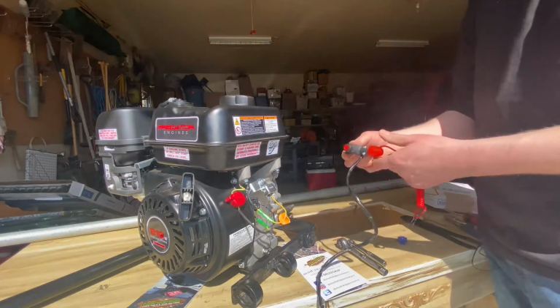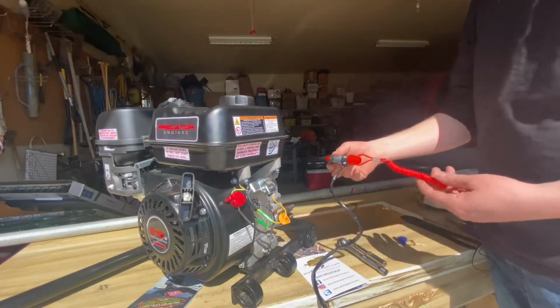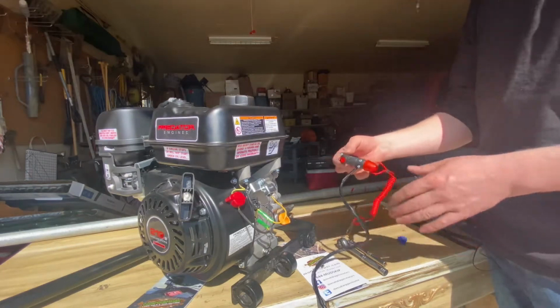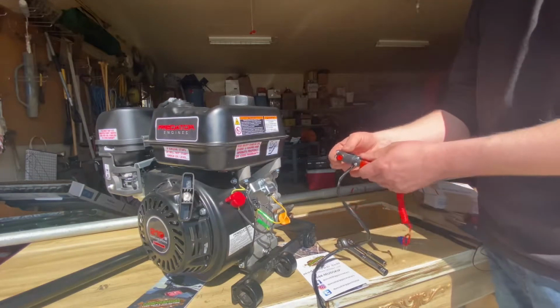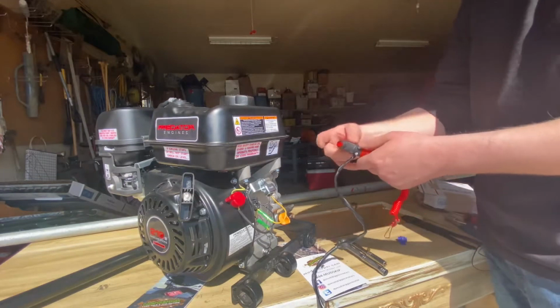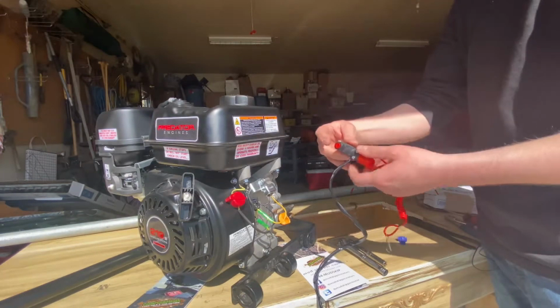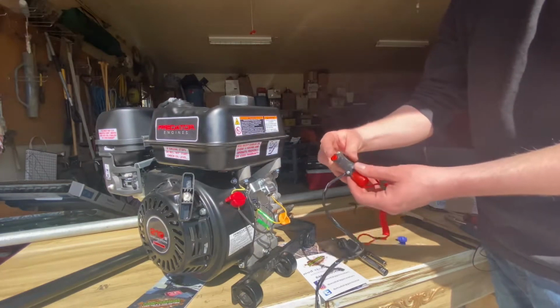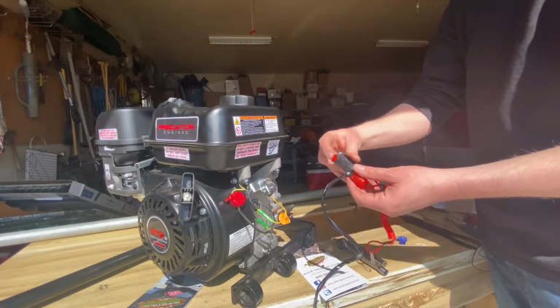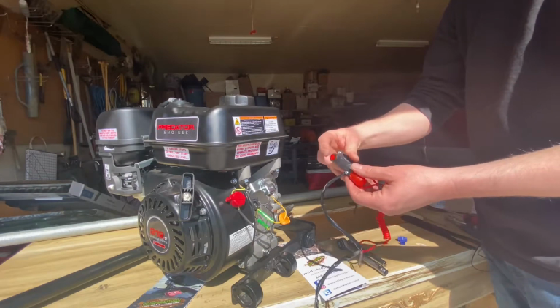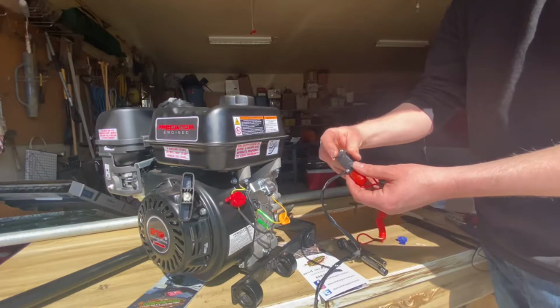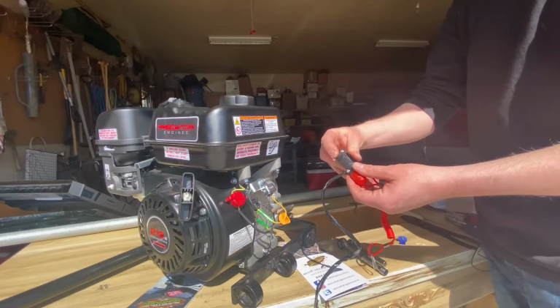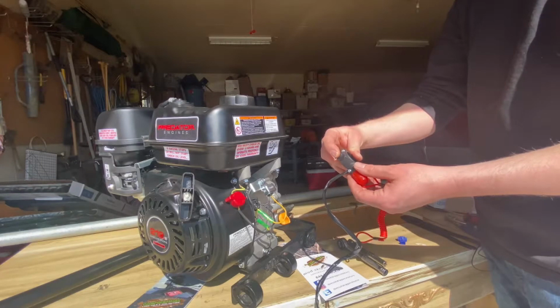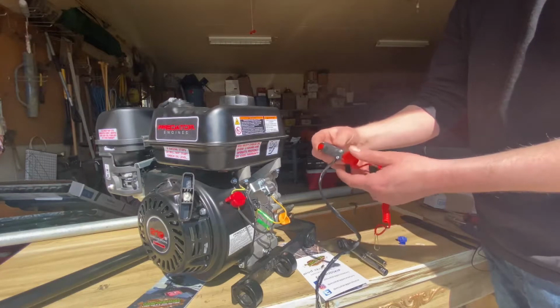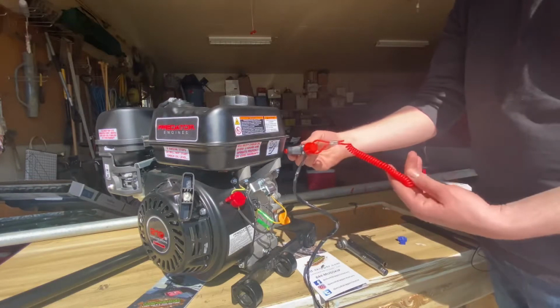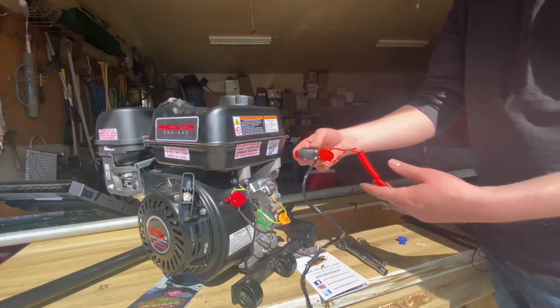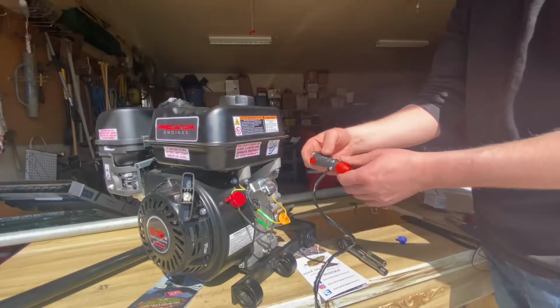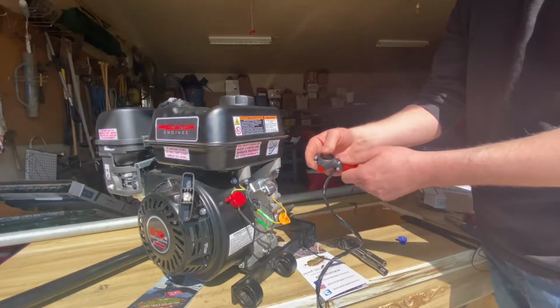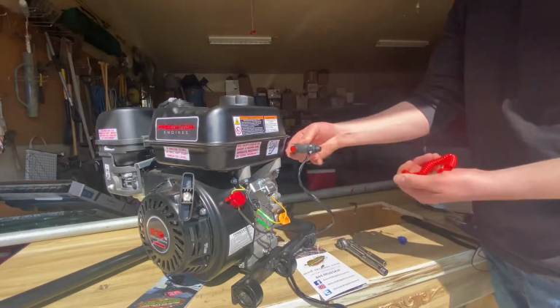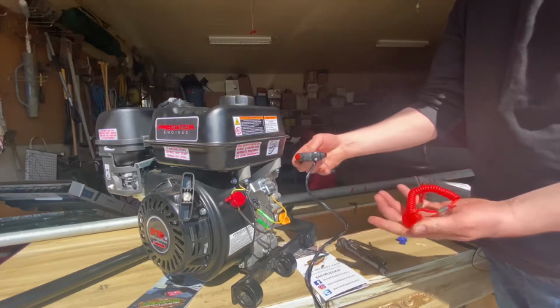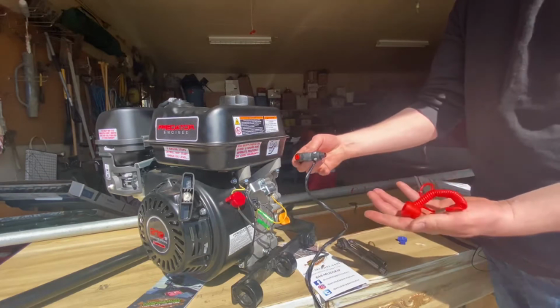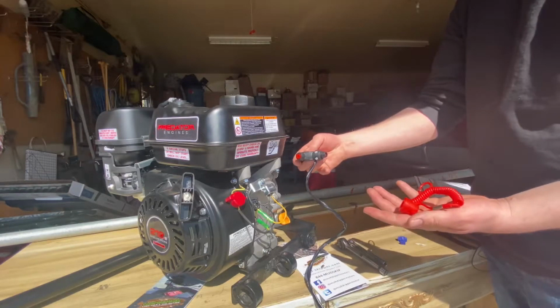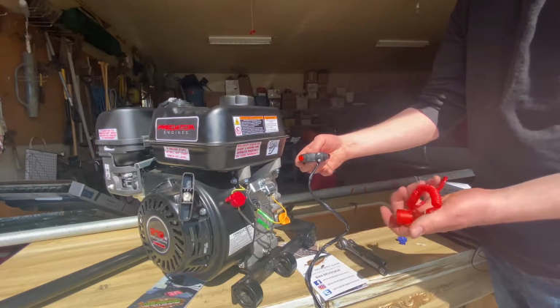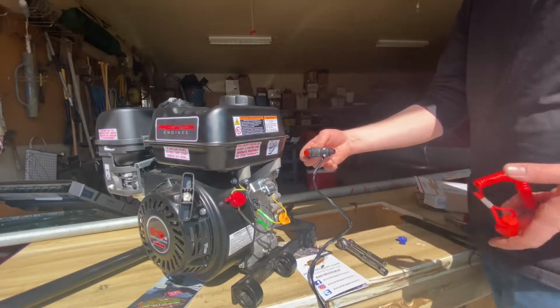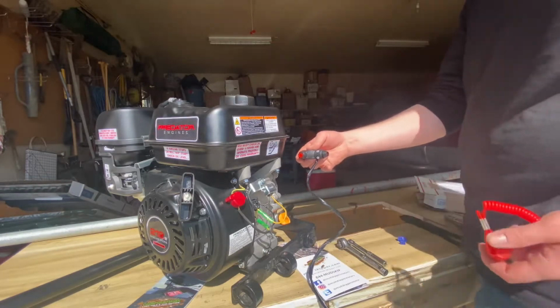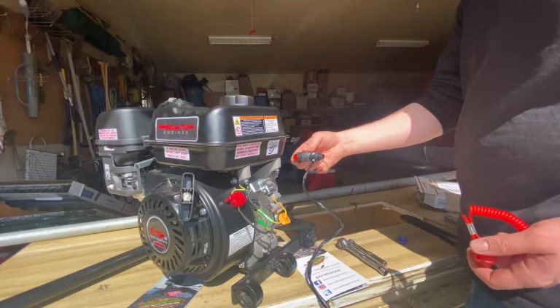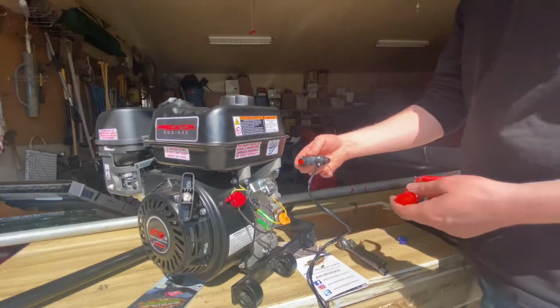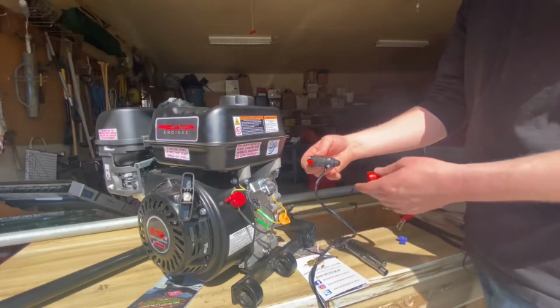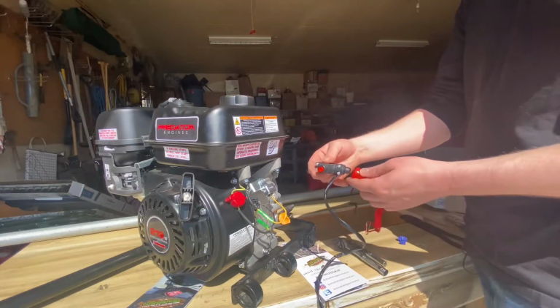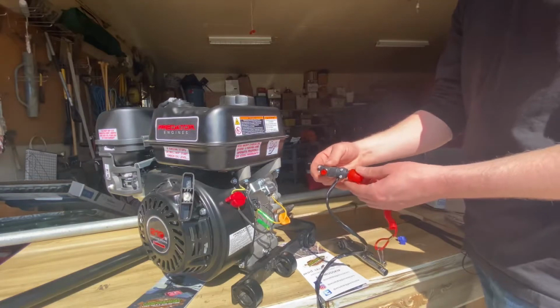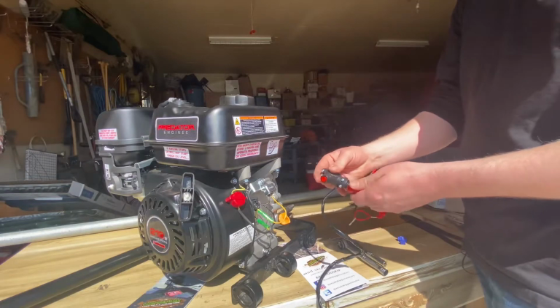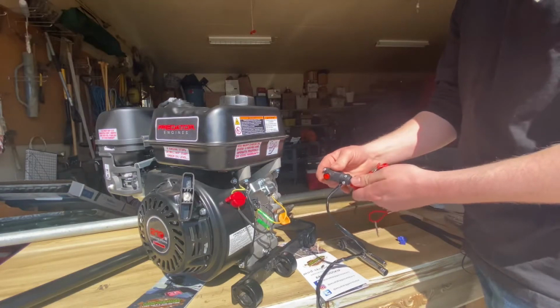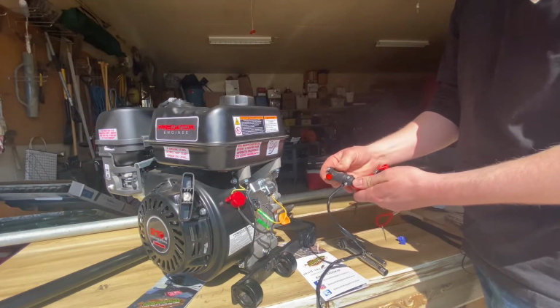So the kill switch — you have a button that you can kill the engine. Then you have a connection that actually clips to you like a jet ski, and then it will kill the engine too.